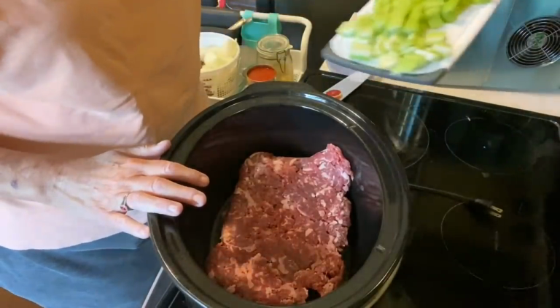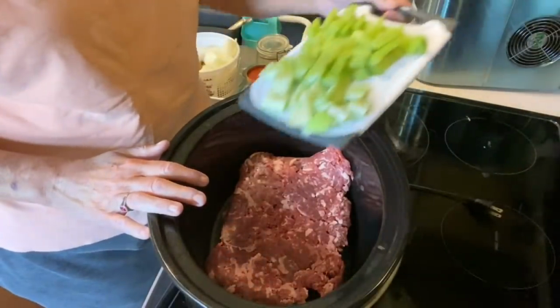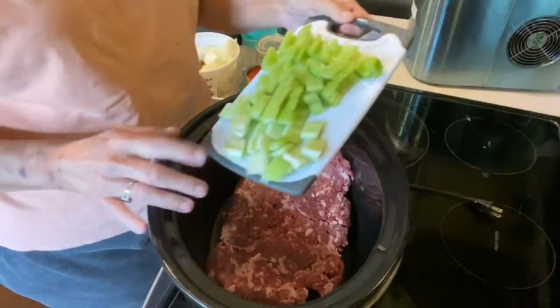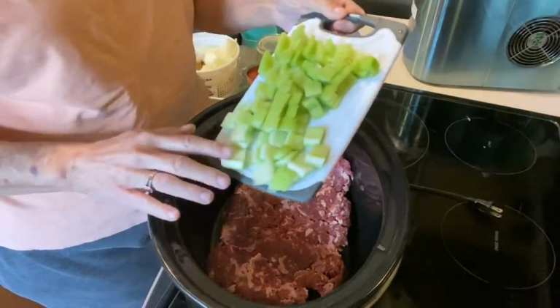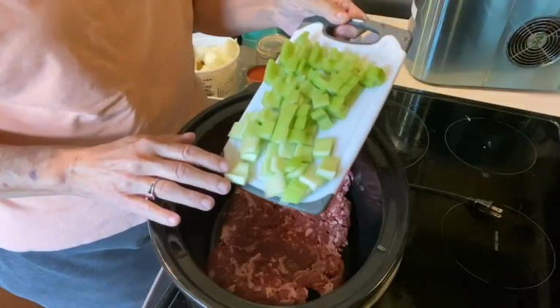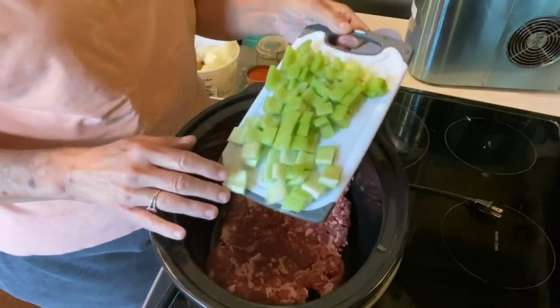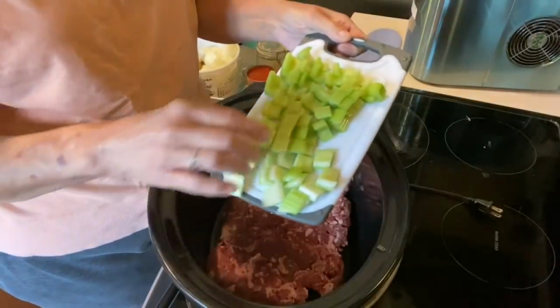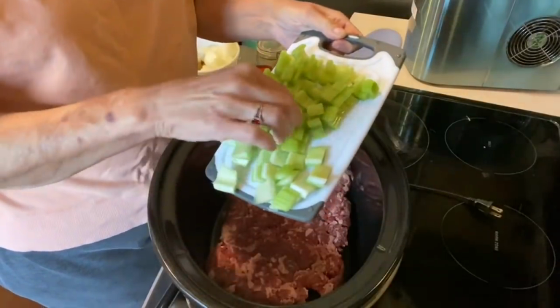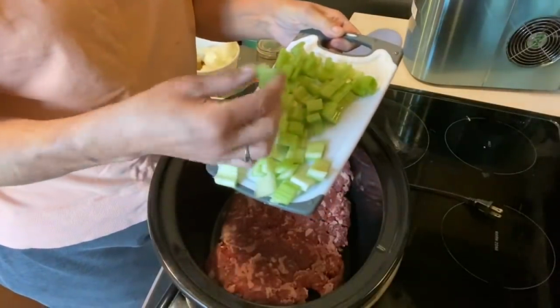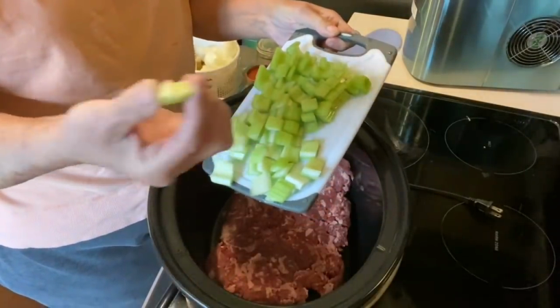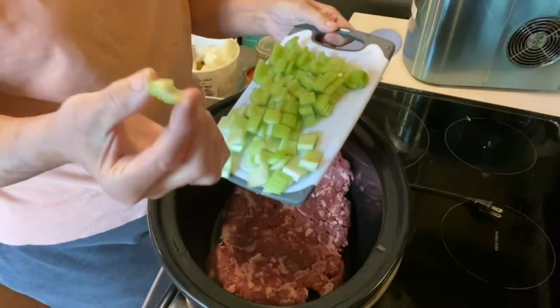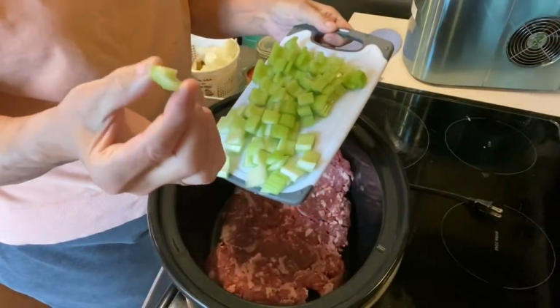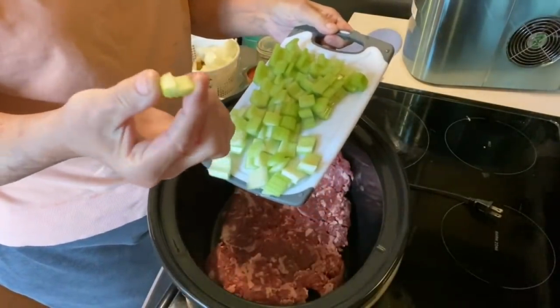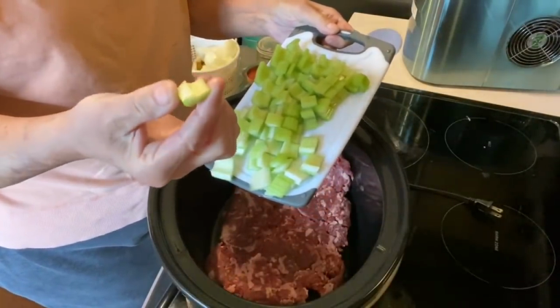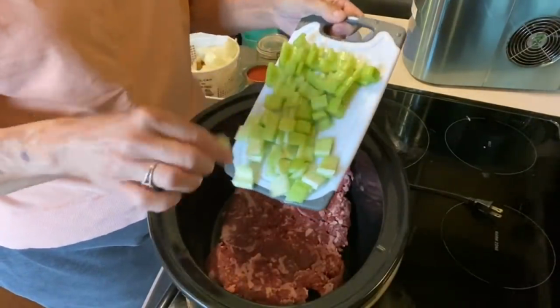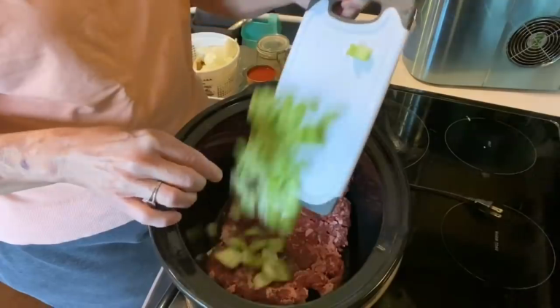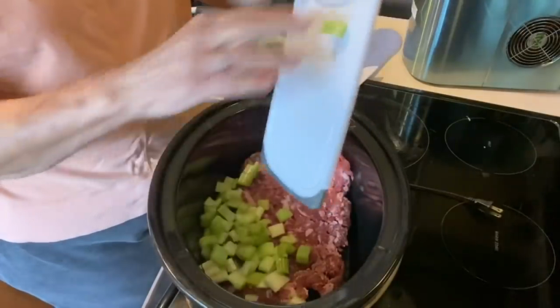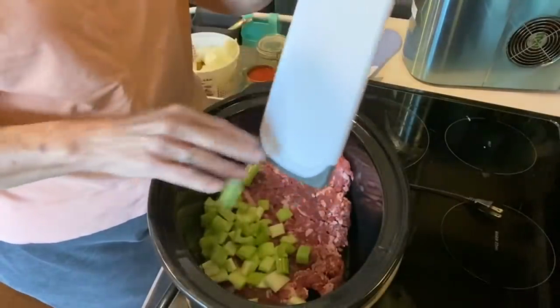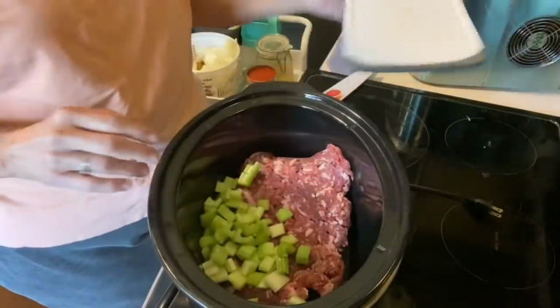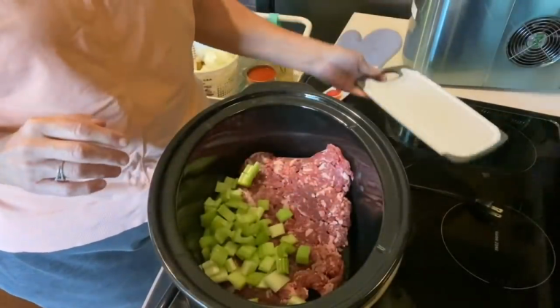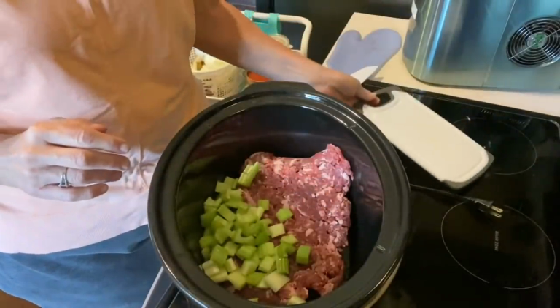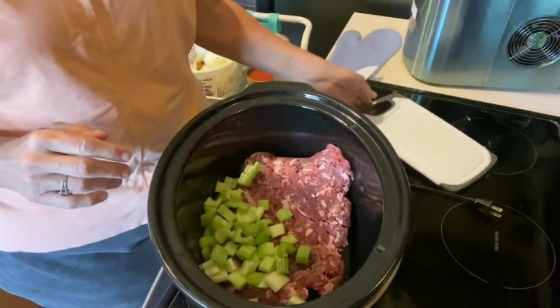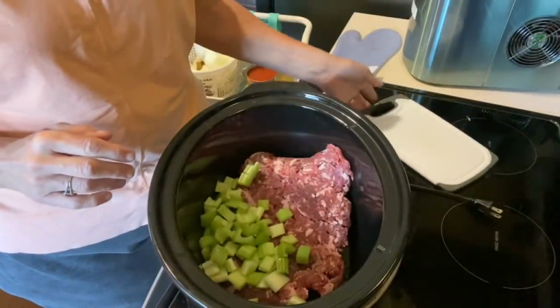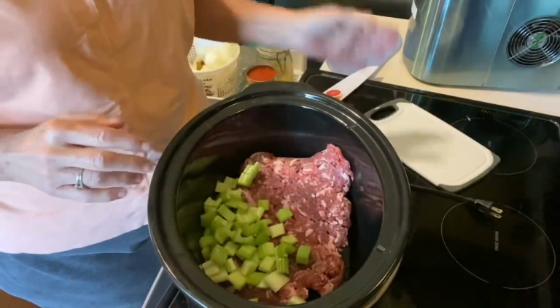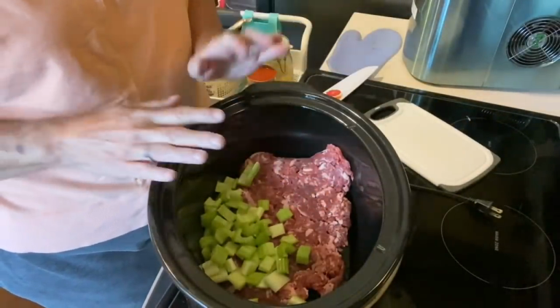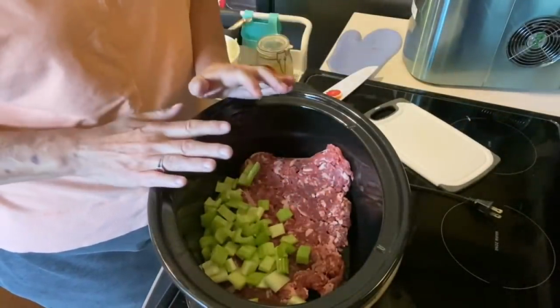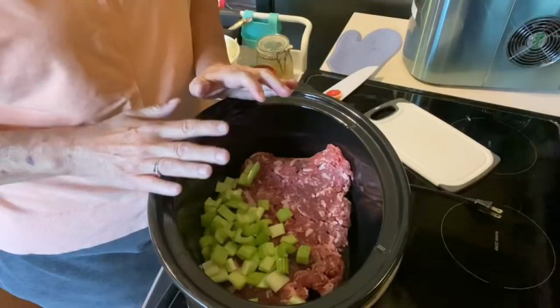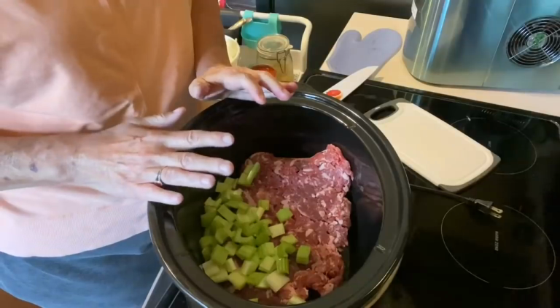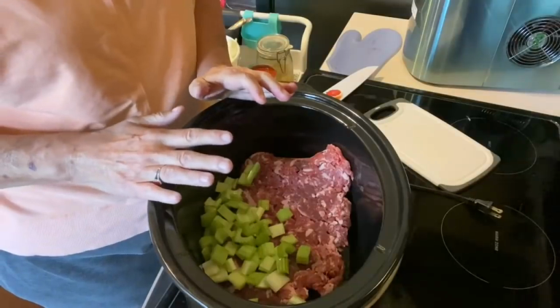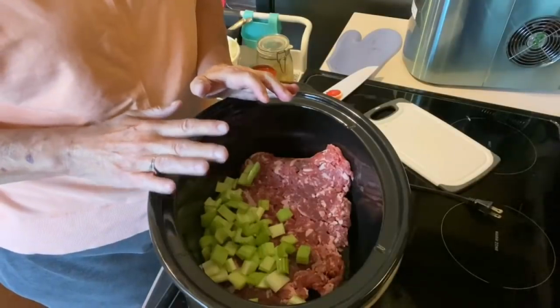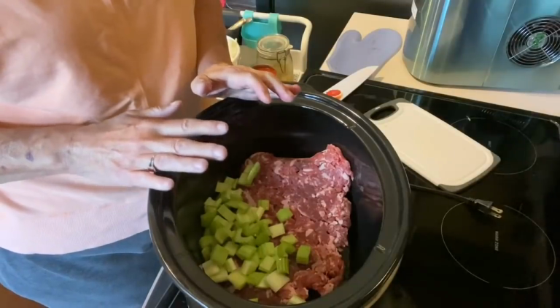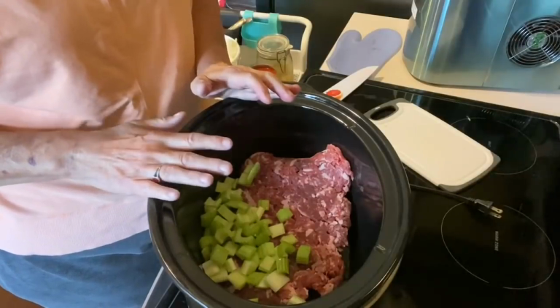Next, I'm going to add some celery. I cut the pieces about this big. I've cut them a little smaller than I usually do, because I'm wanting to eat this early afternoon.